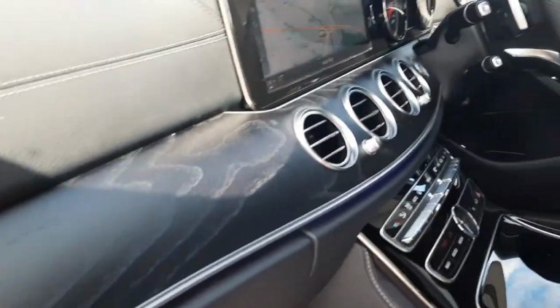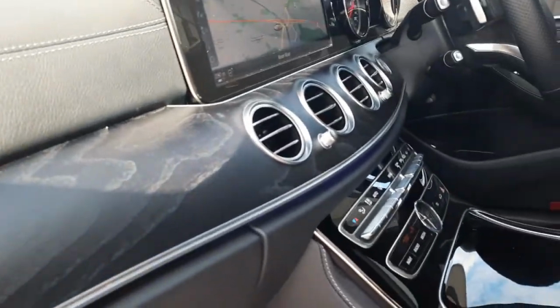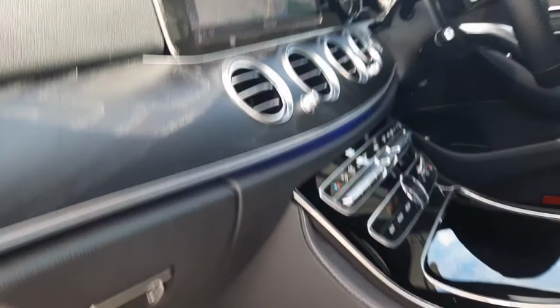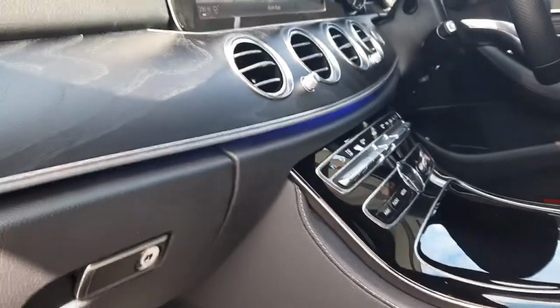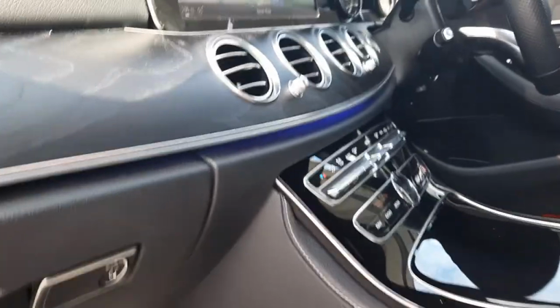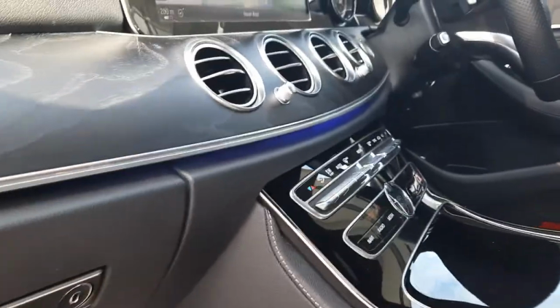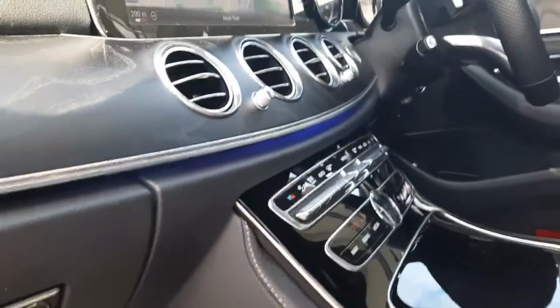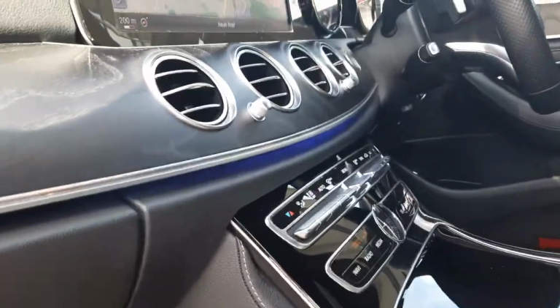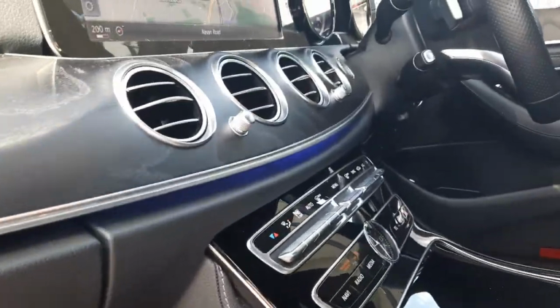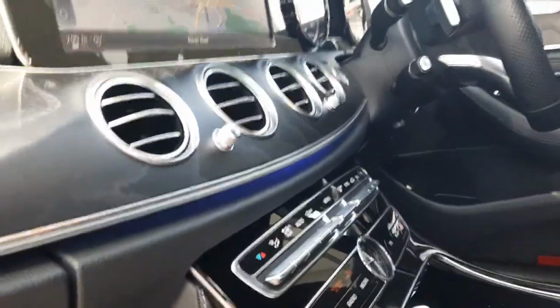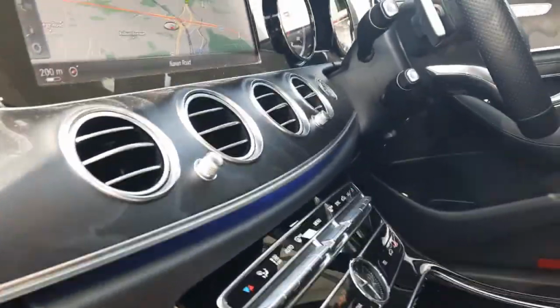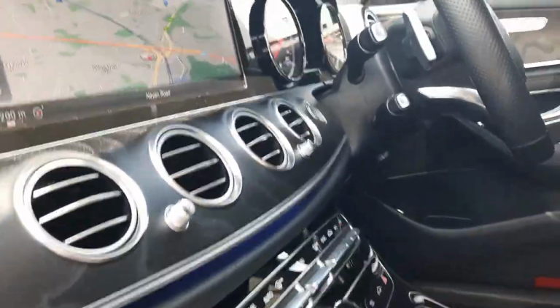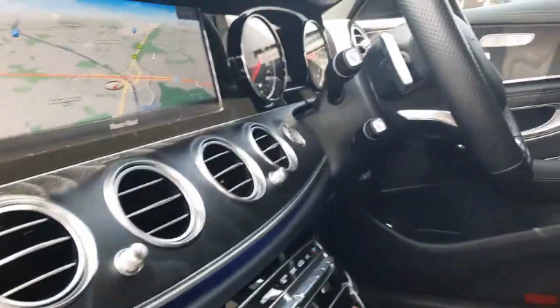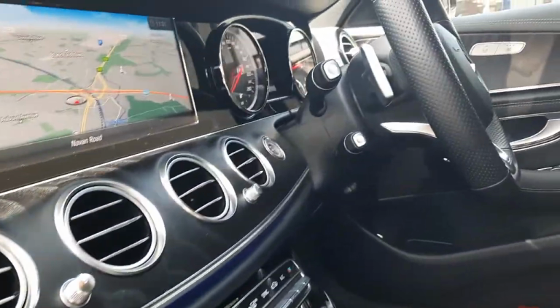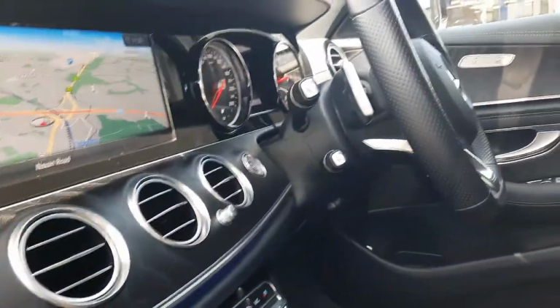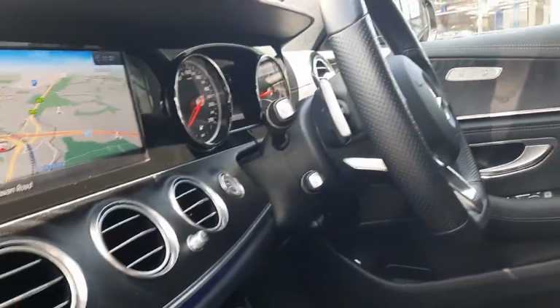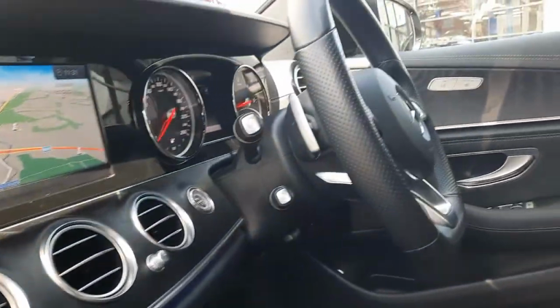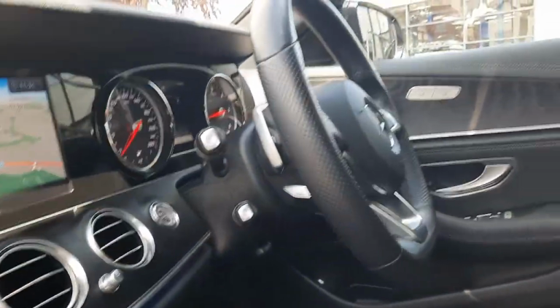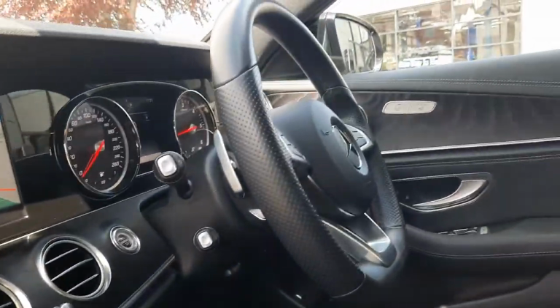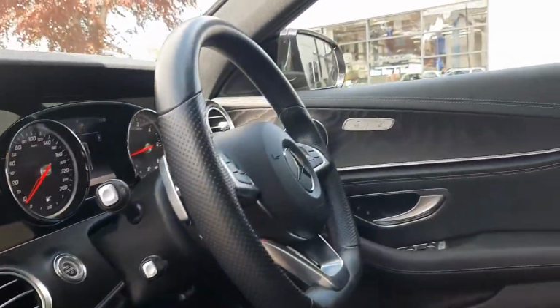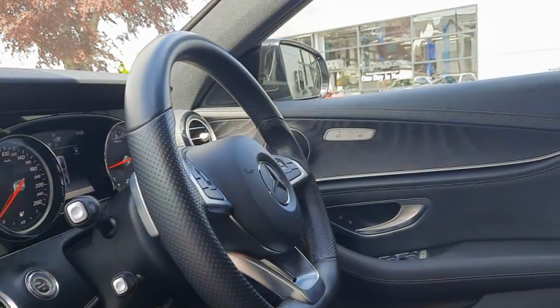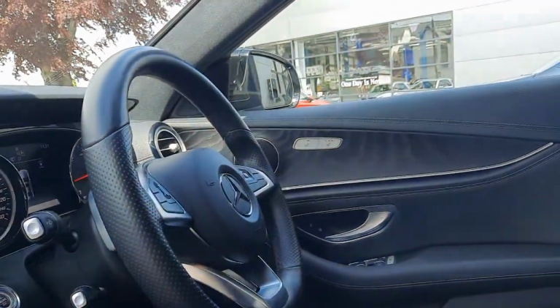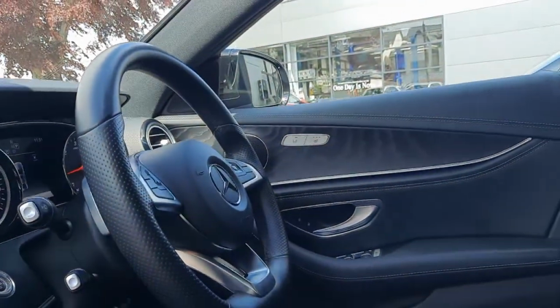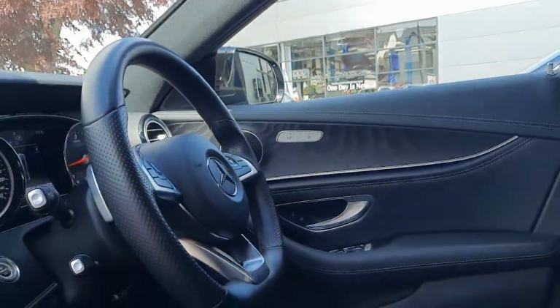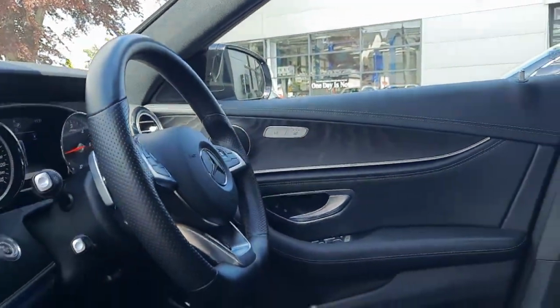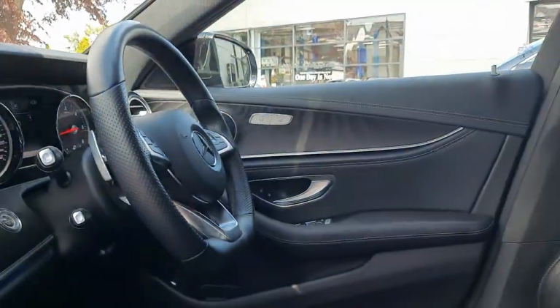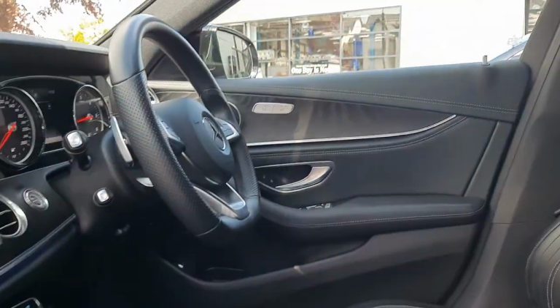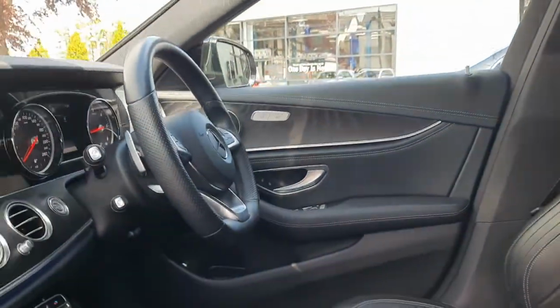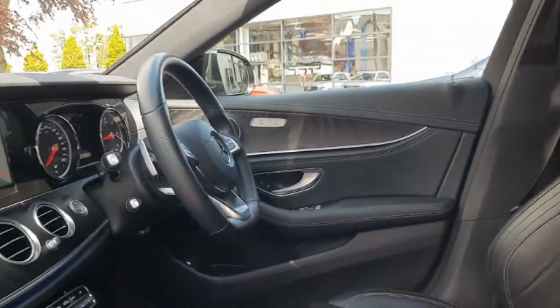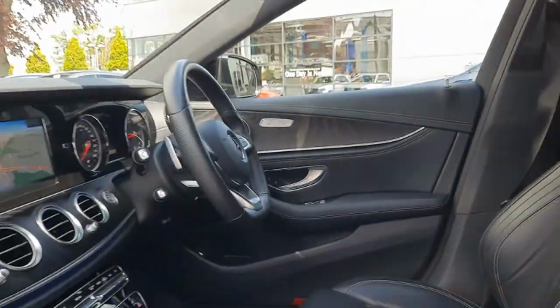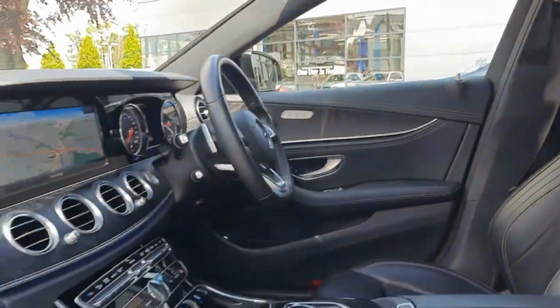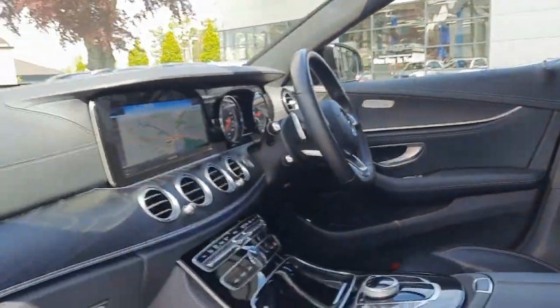You can also see the hint of that purple ambient lighting — there are 64 different colours for you to choose from. You can also see the heated front seats.